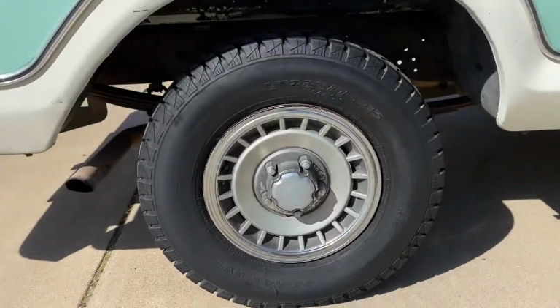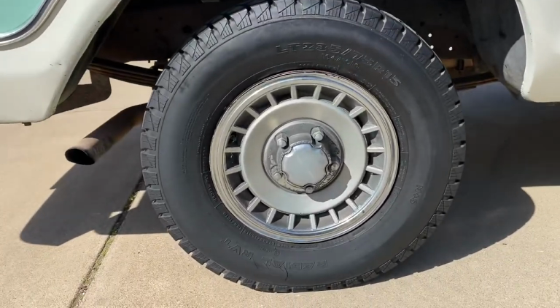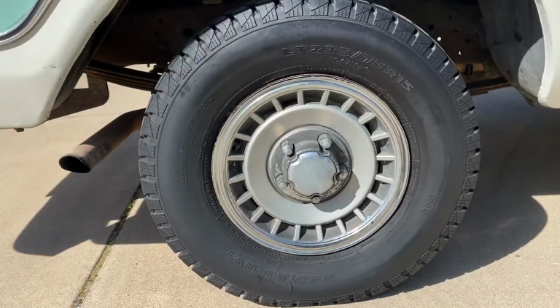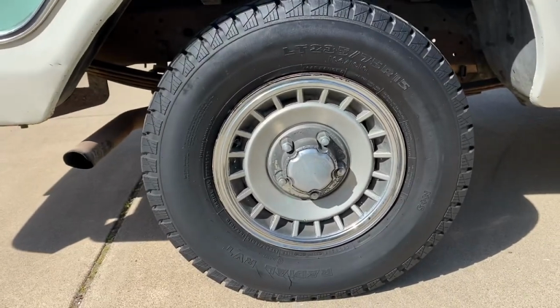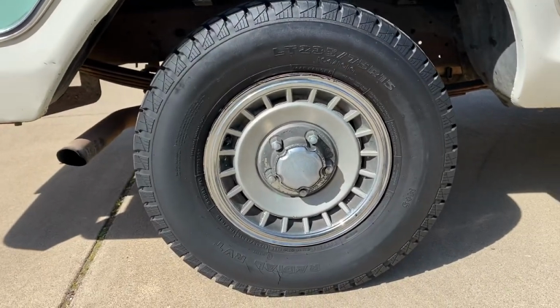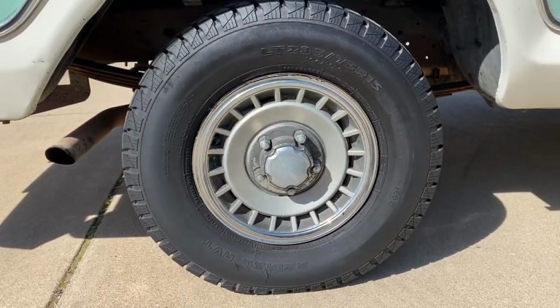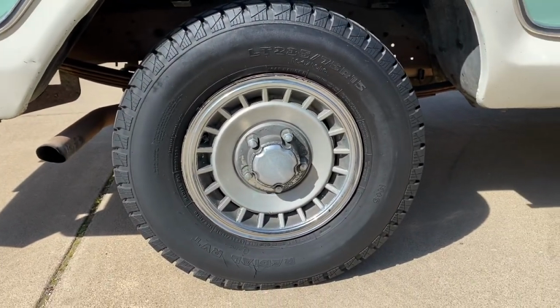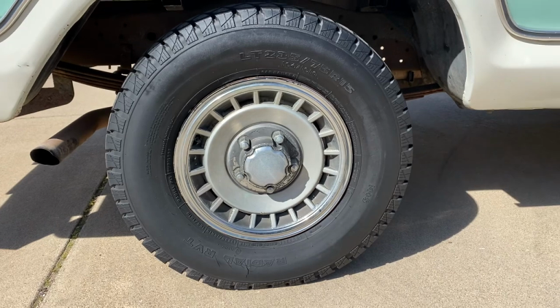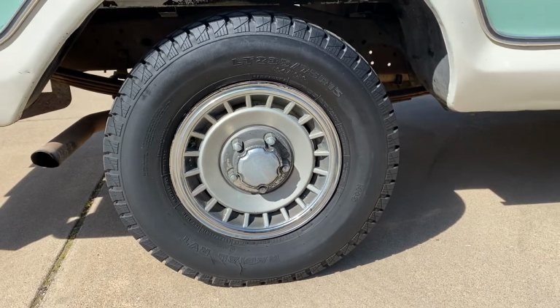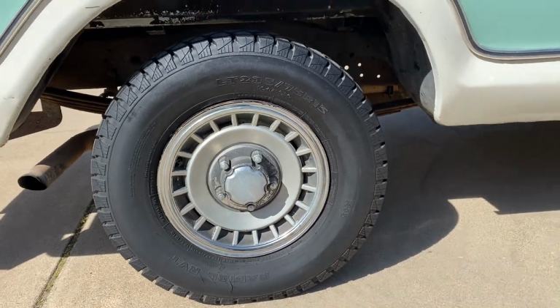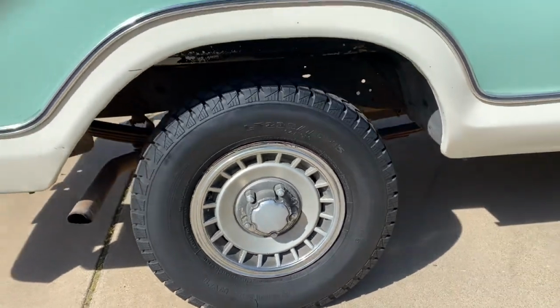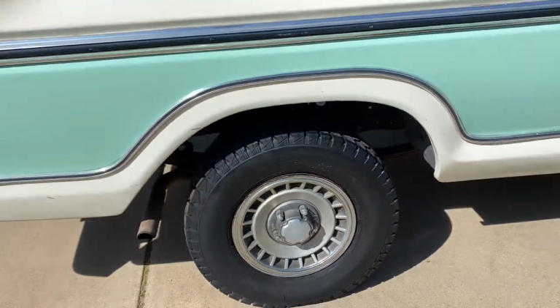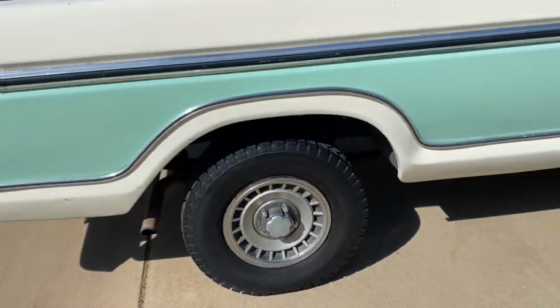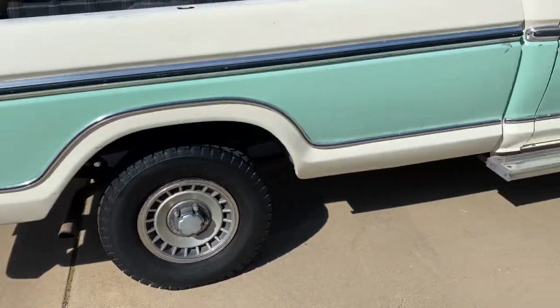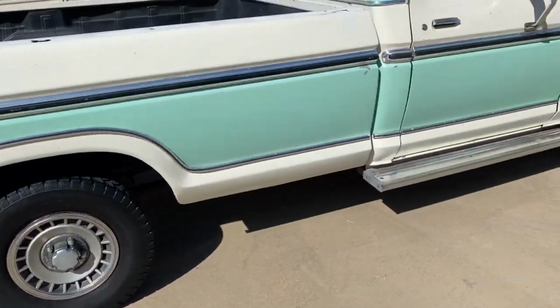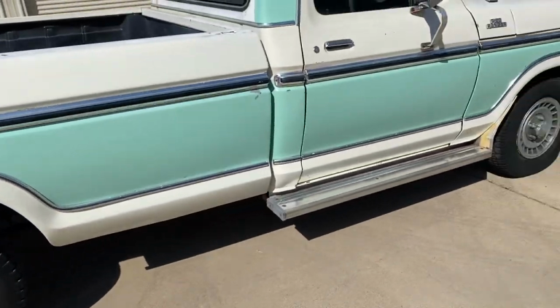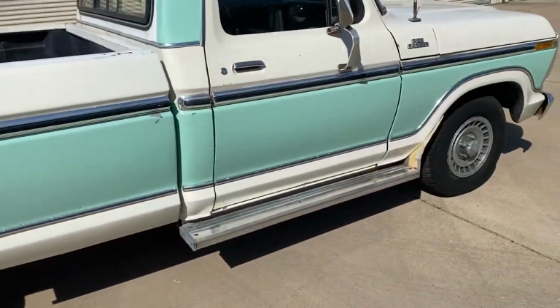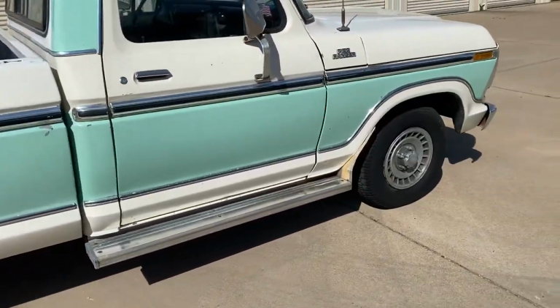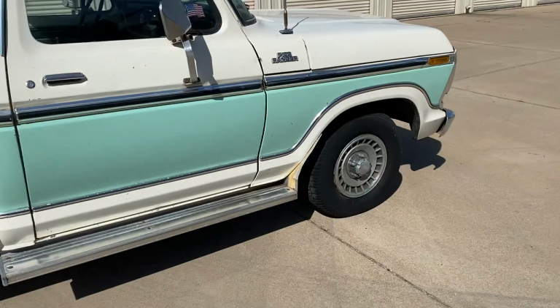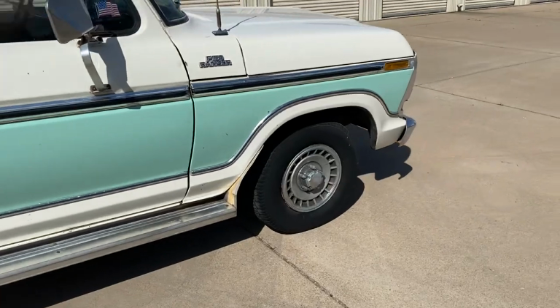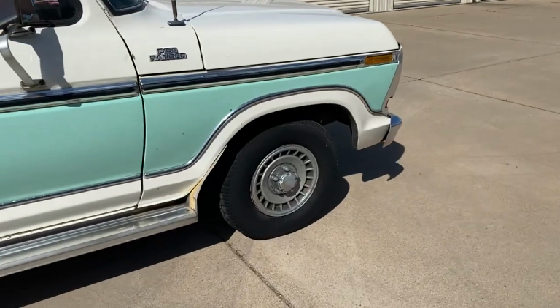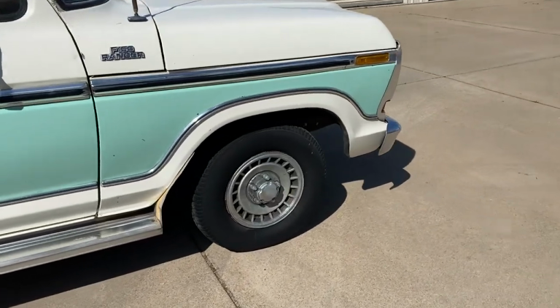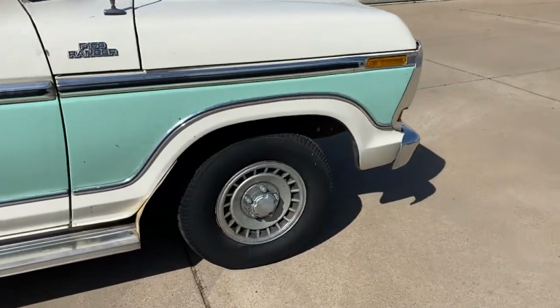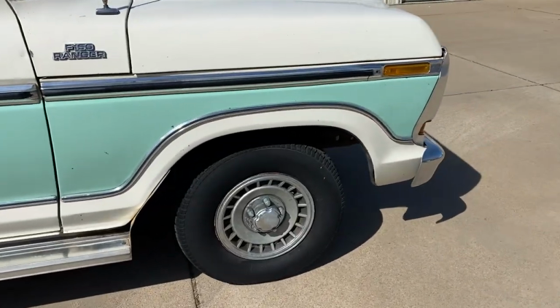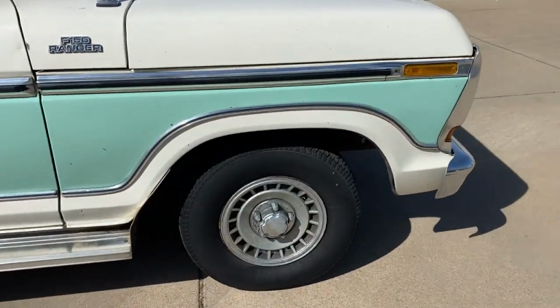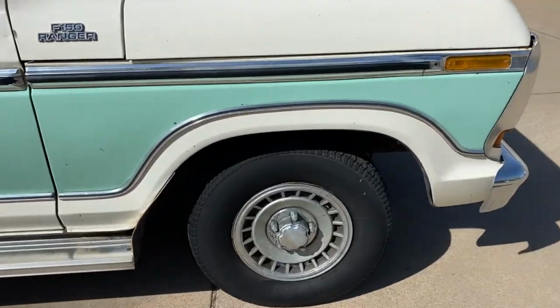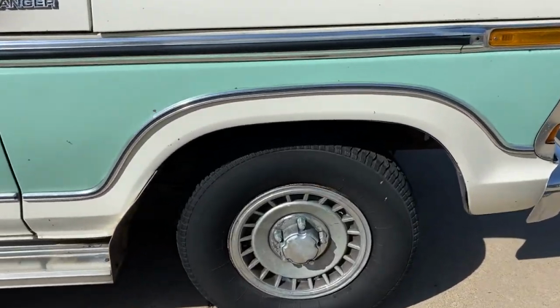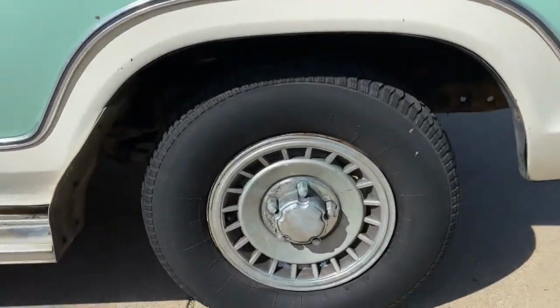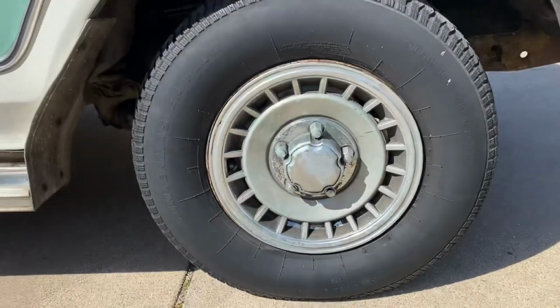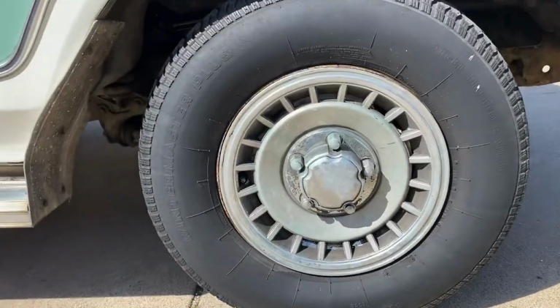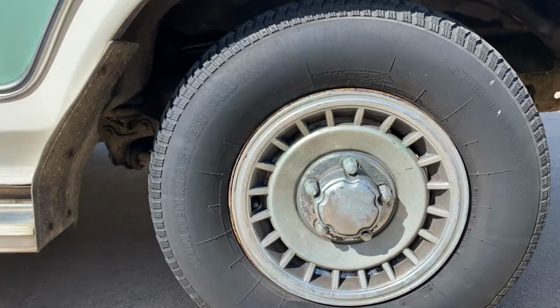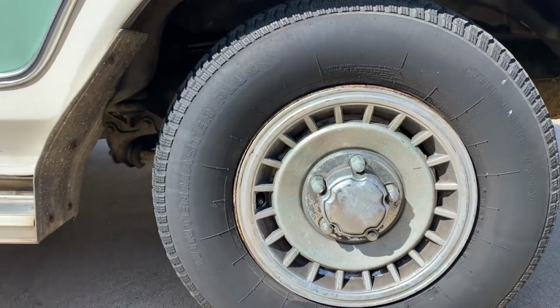It's got 2.35/75-15s in the rear — mismatched — and I think it's got the same up front.